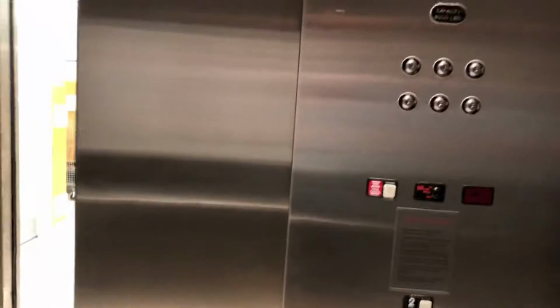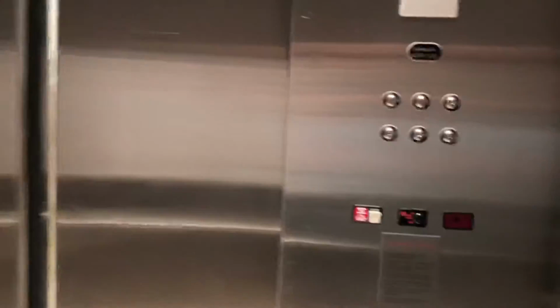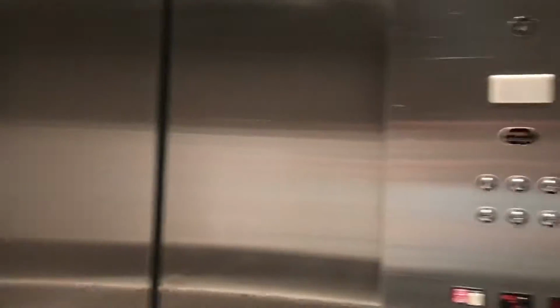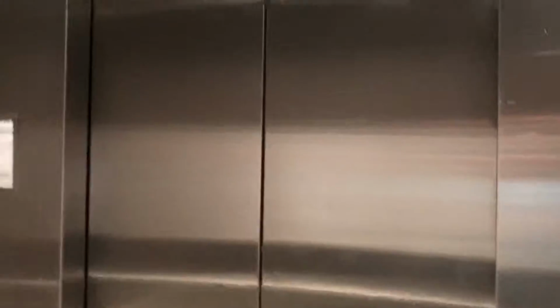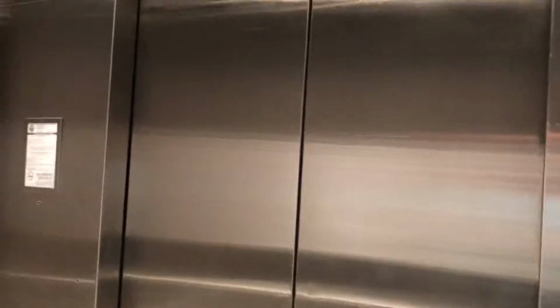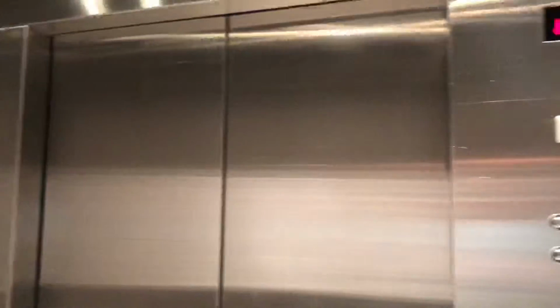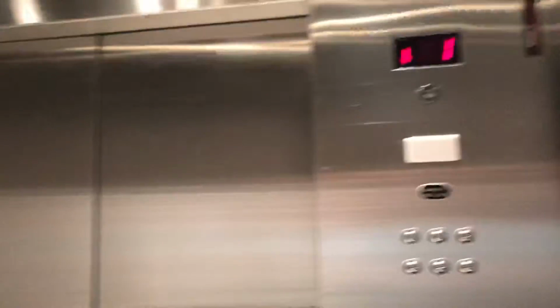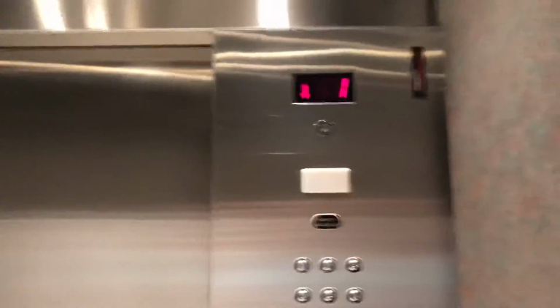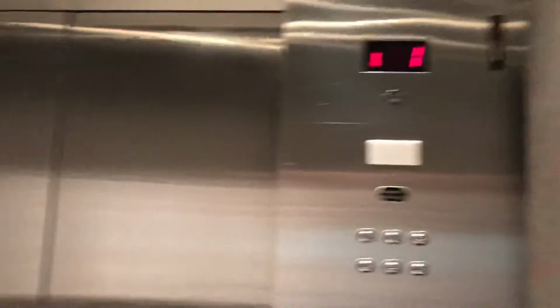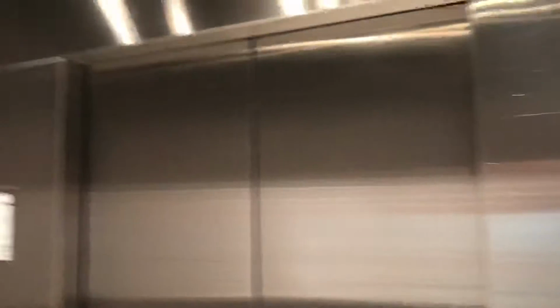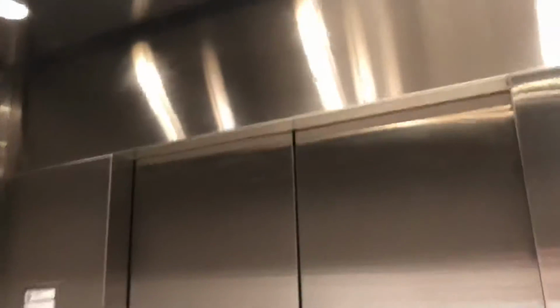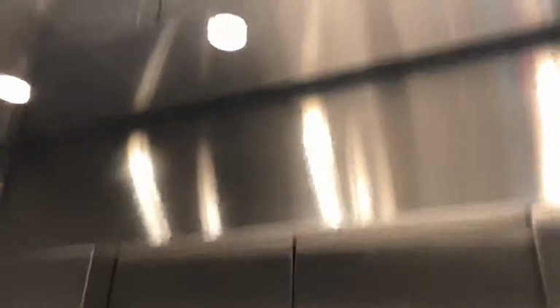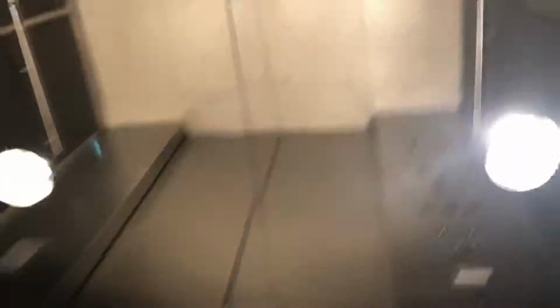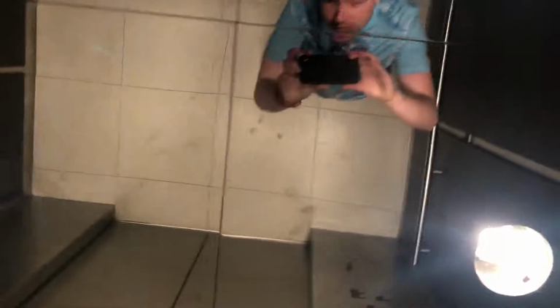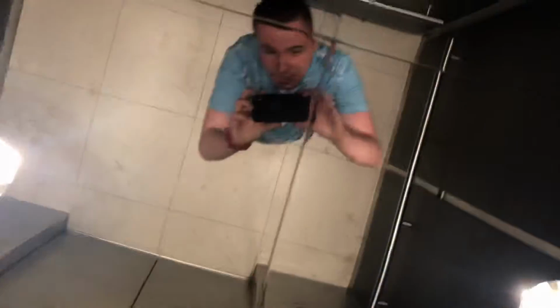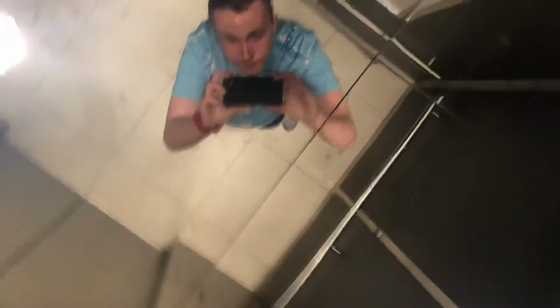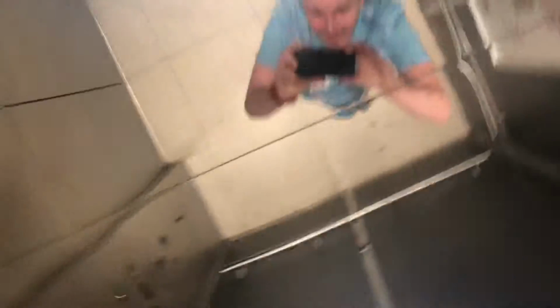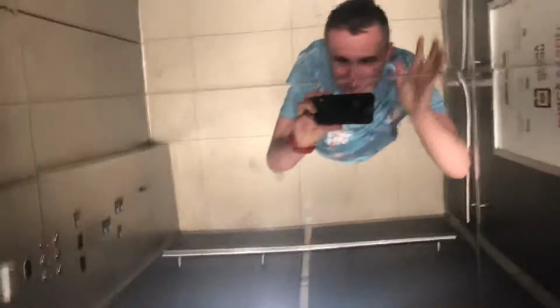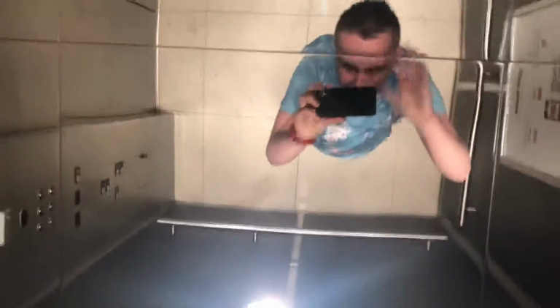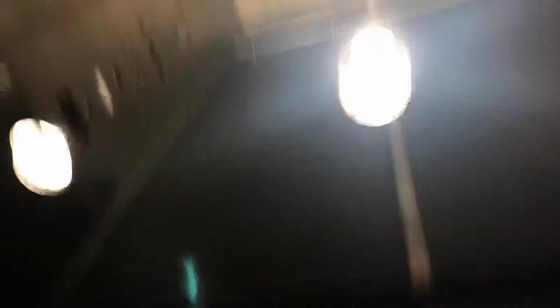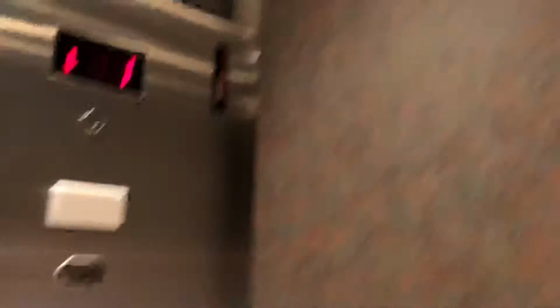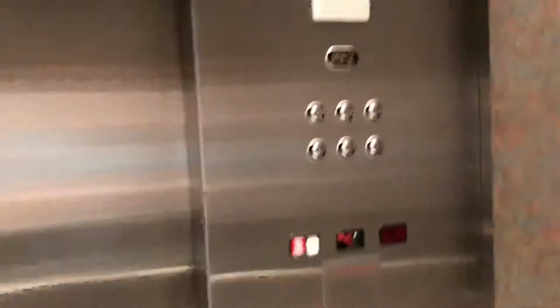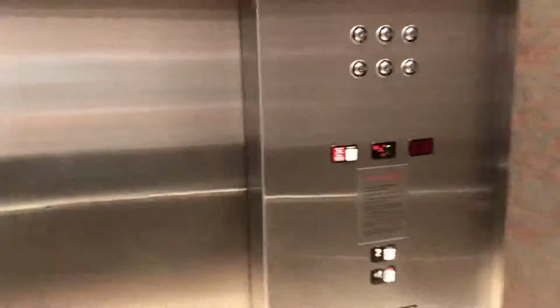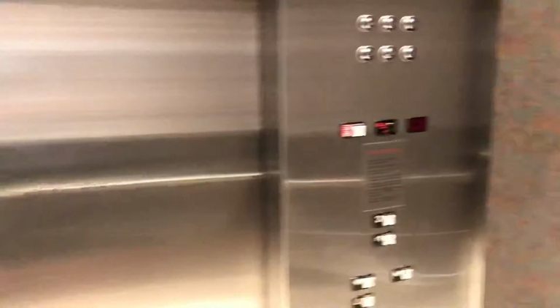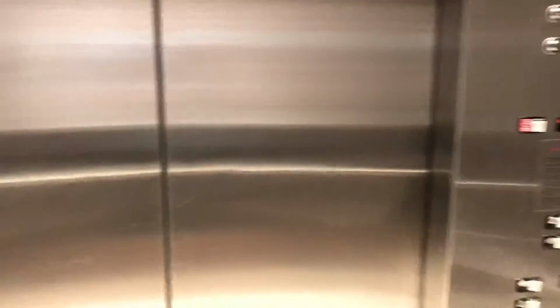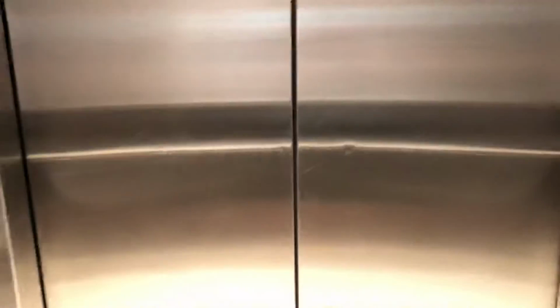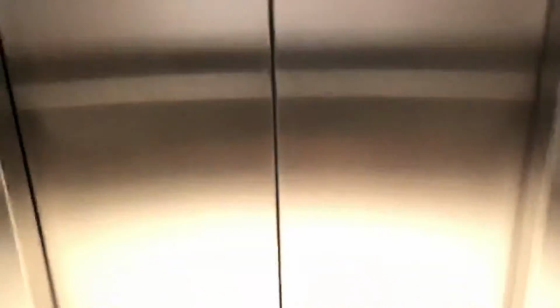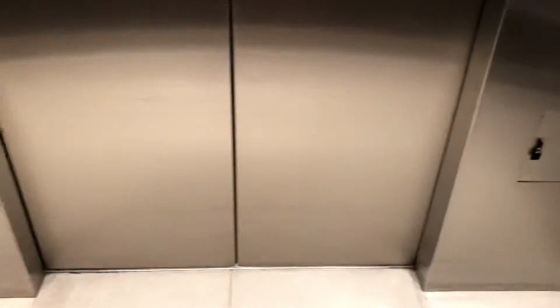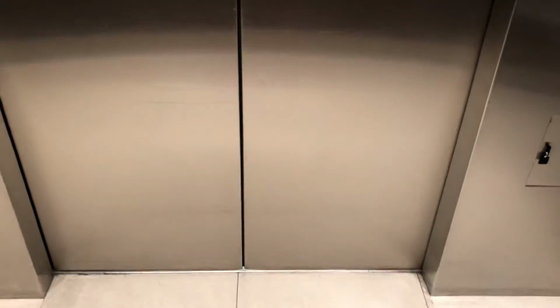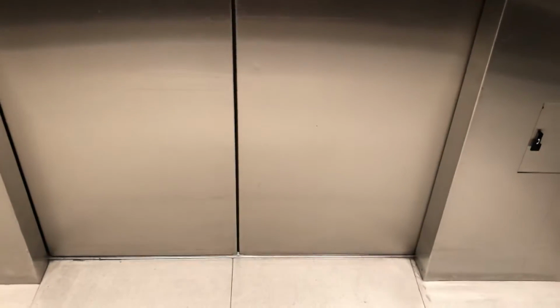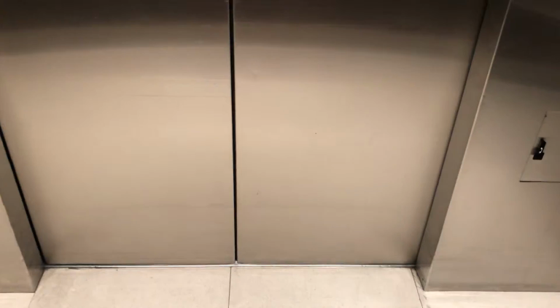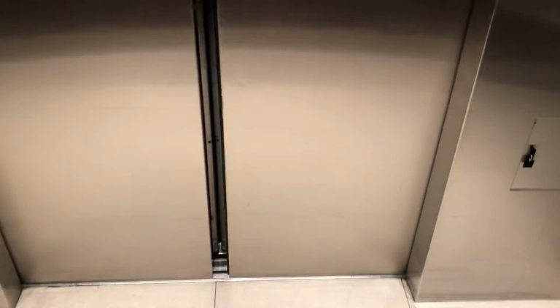Pretty basic Schindler elevator. Nice ceiling line up there. Sadly, no mirrors in this one. Here we are back on the first floor.